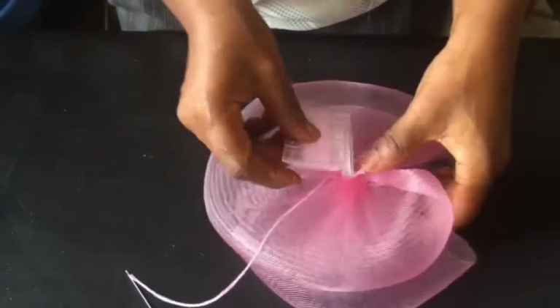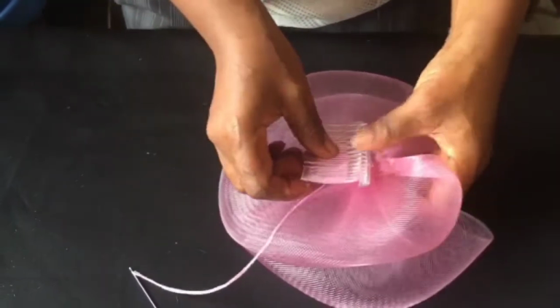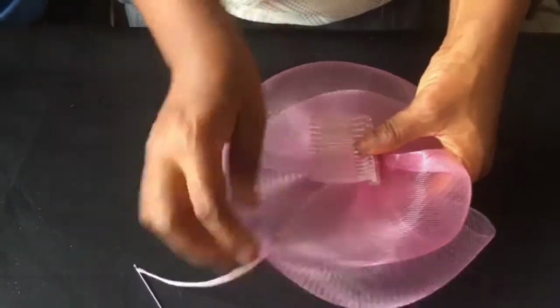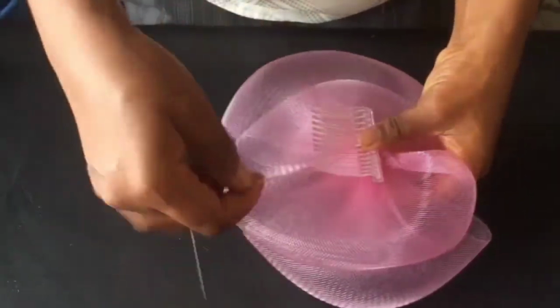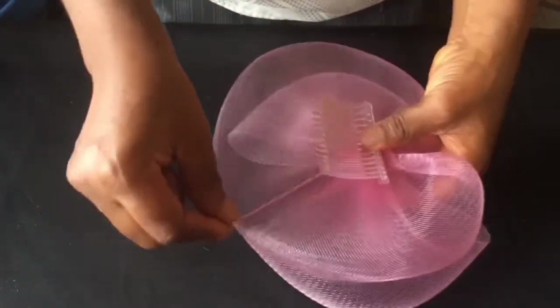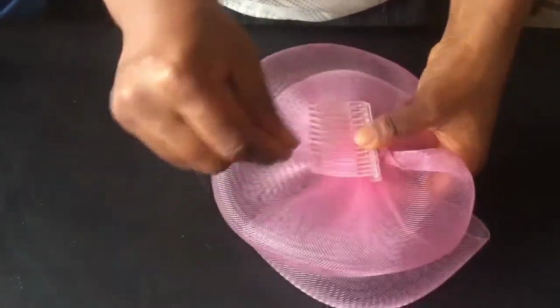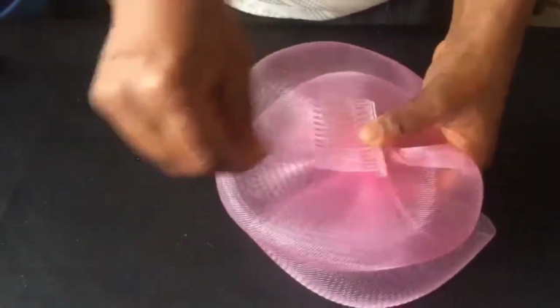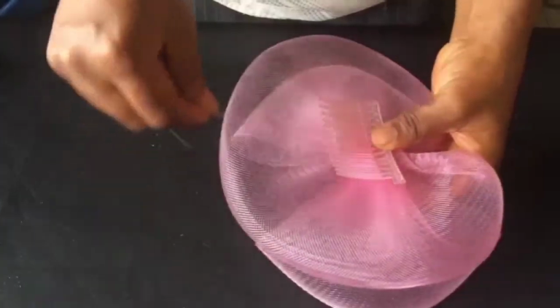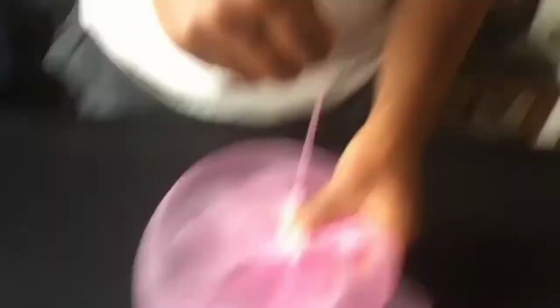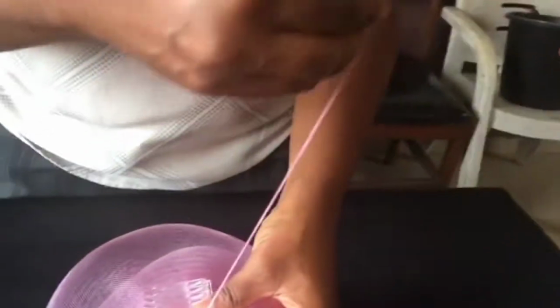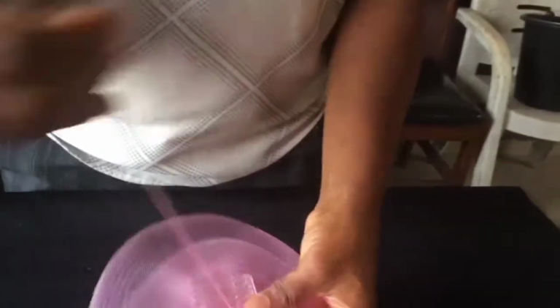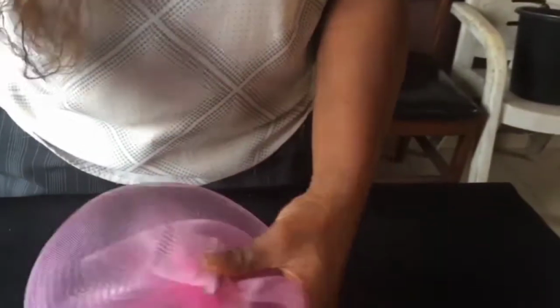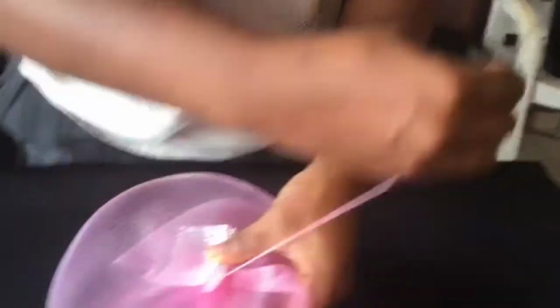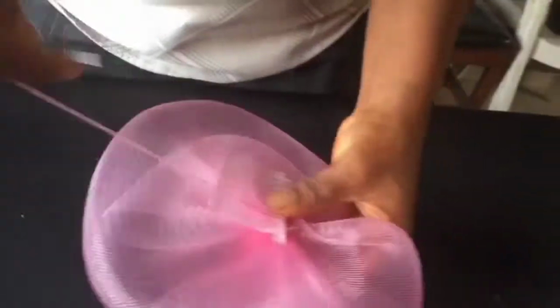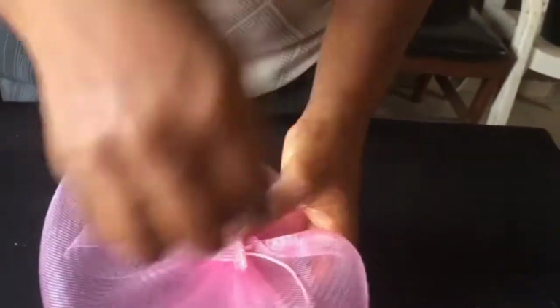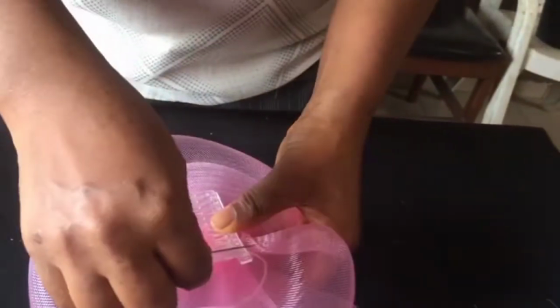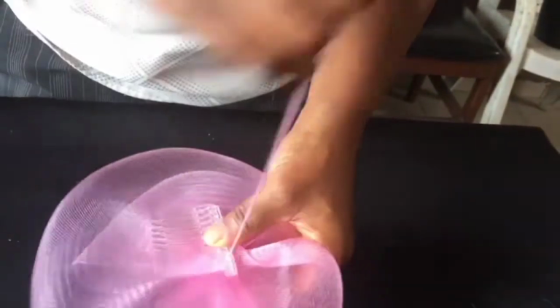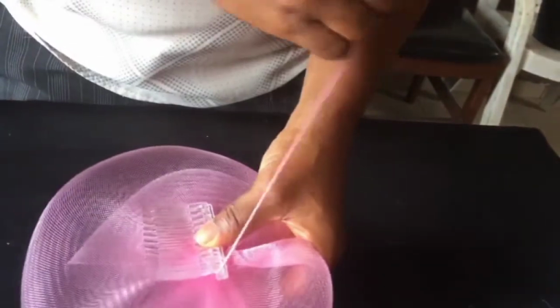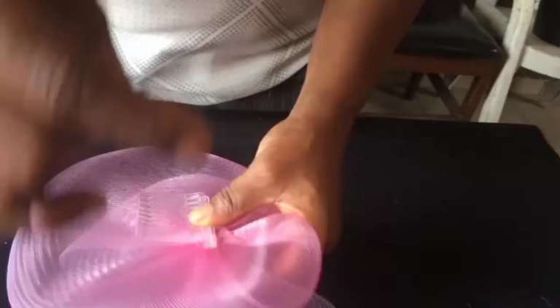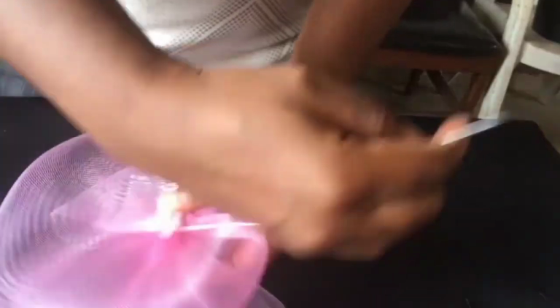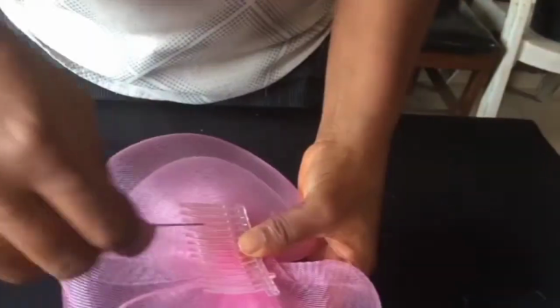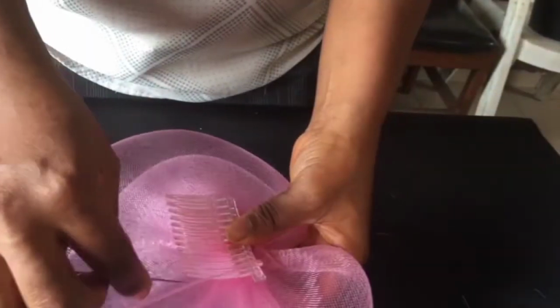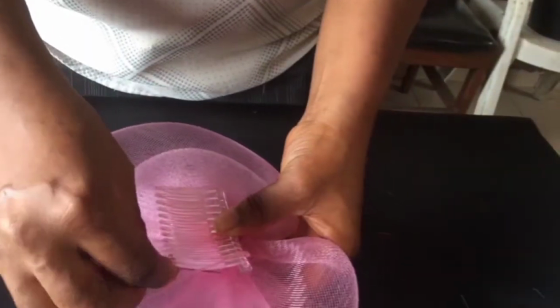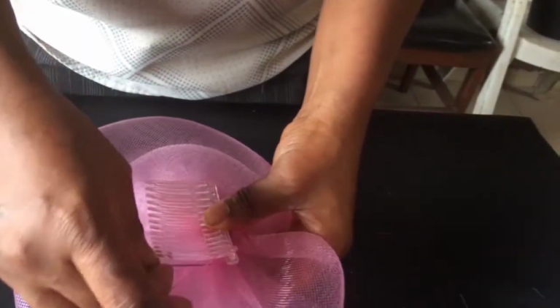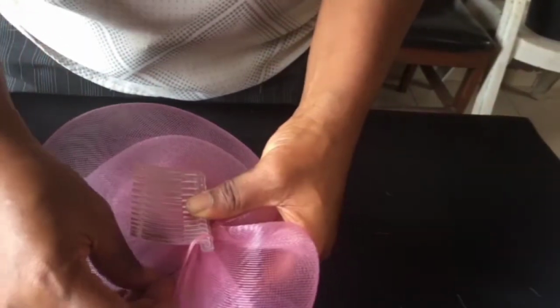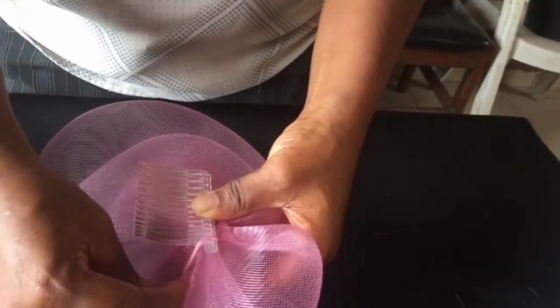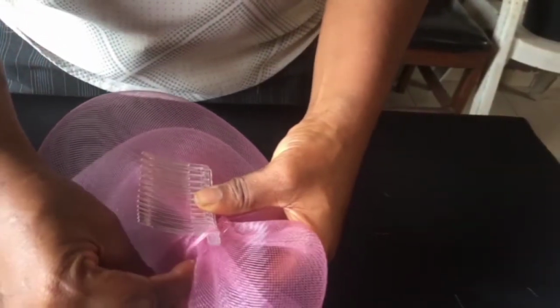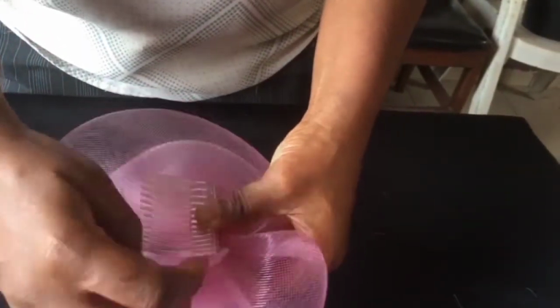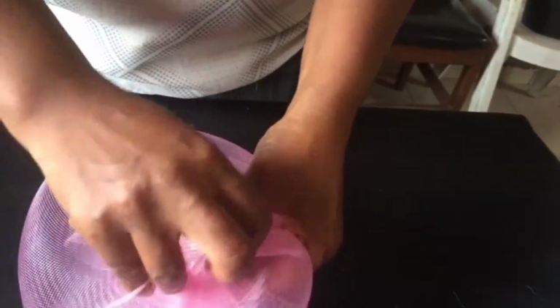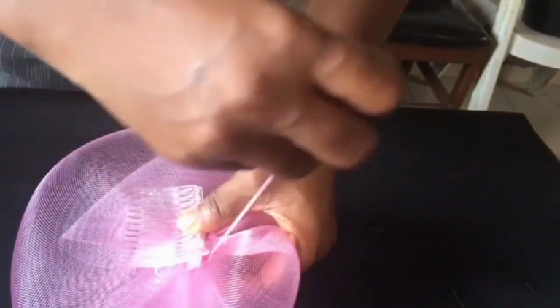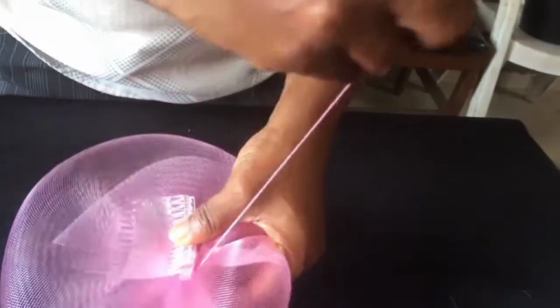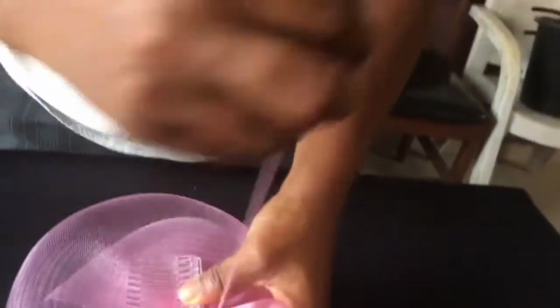The next thing we're going to do is to attach our comb. This is the way we attach our comb — you sew in between the teeth to grab all the teeth. Ensure you take in all the teeth so that the comb is secured on the base.